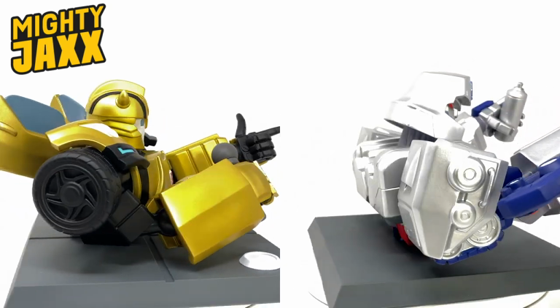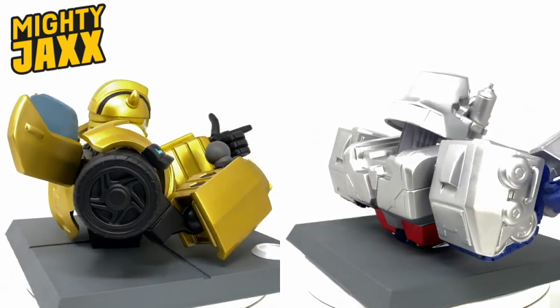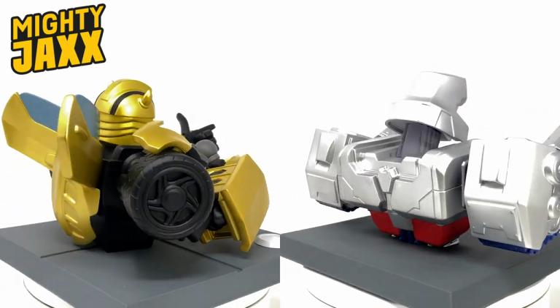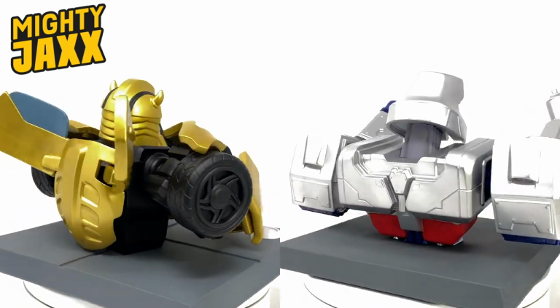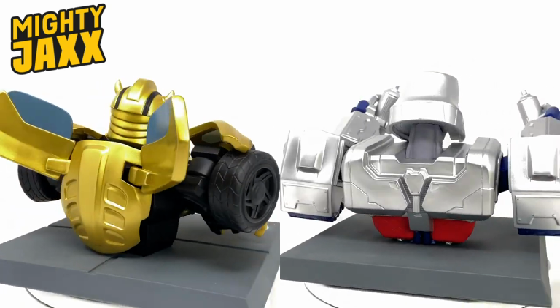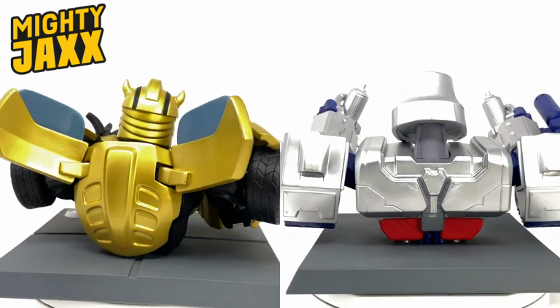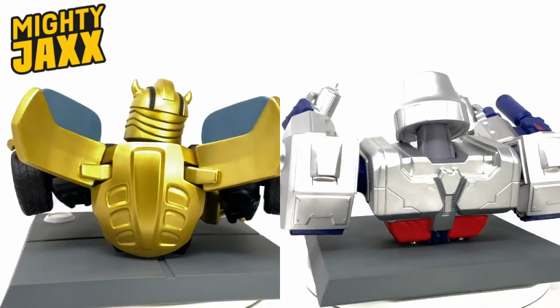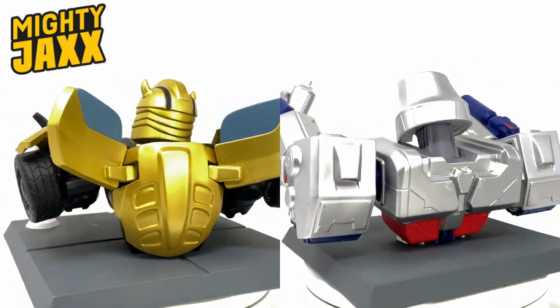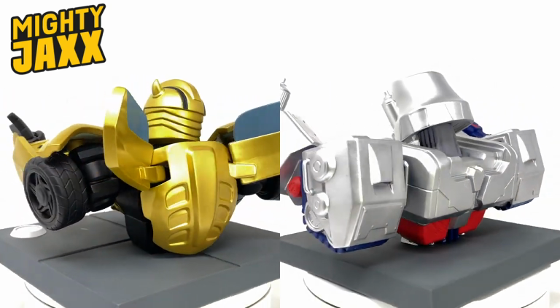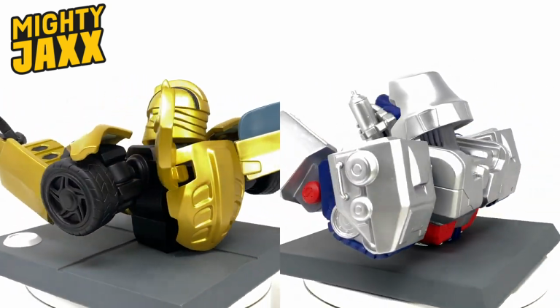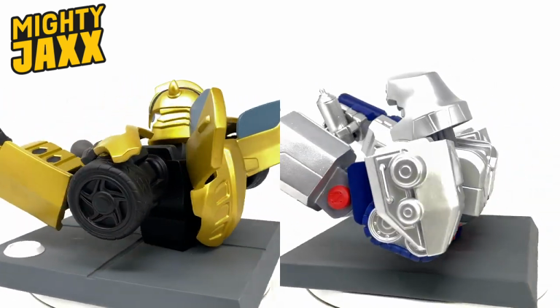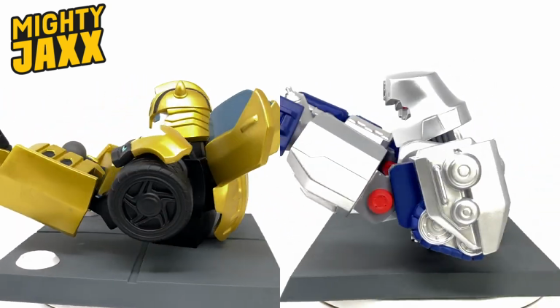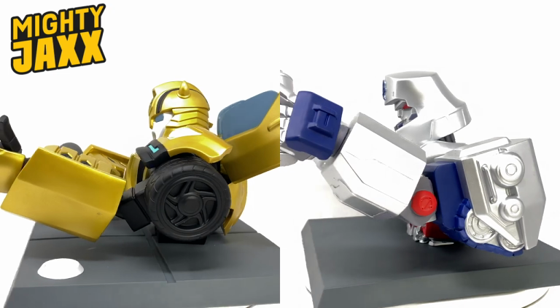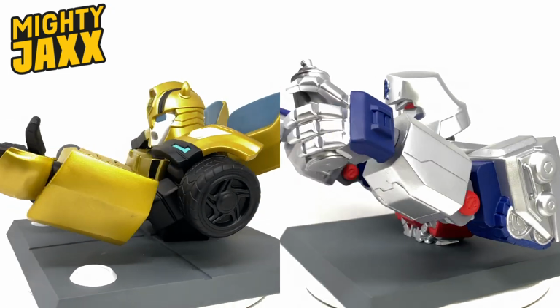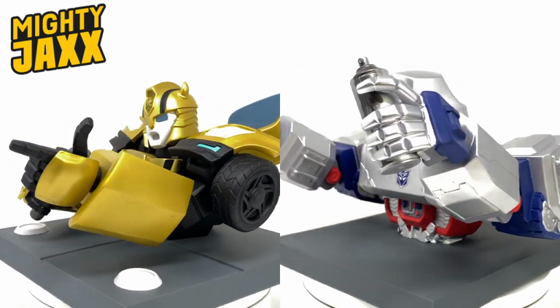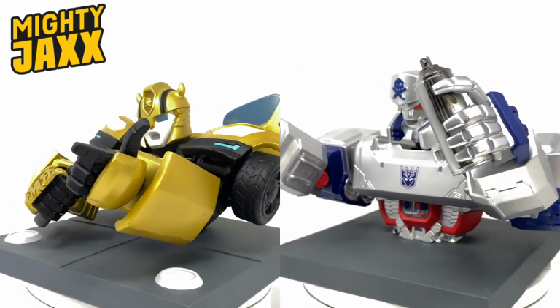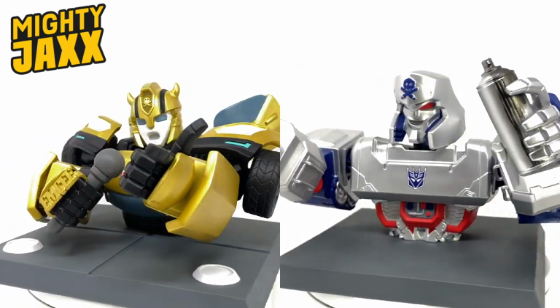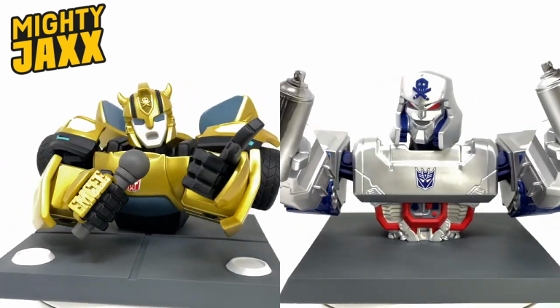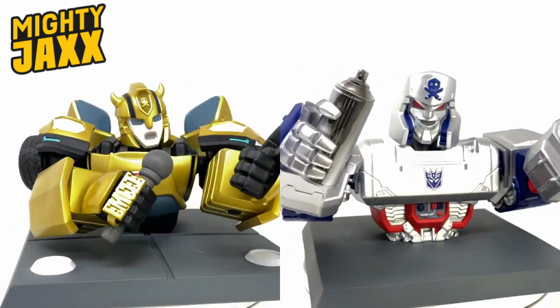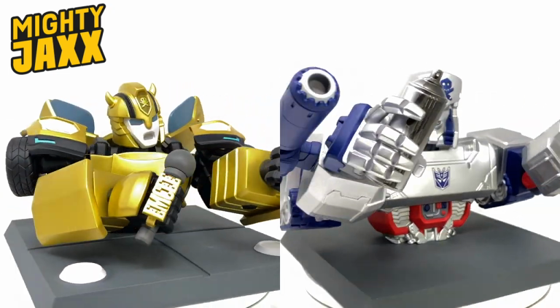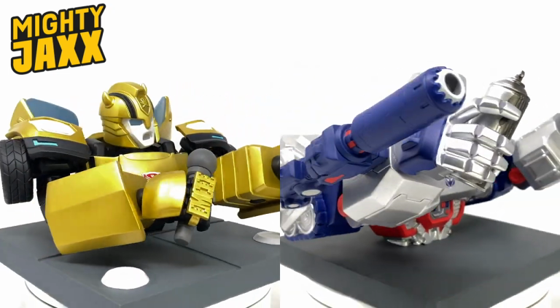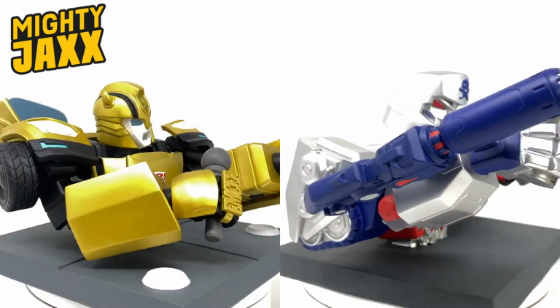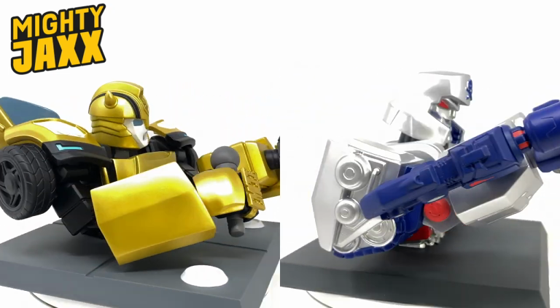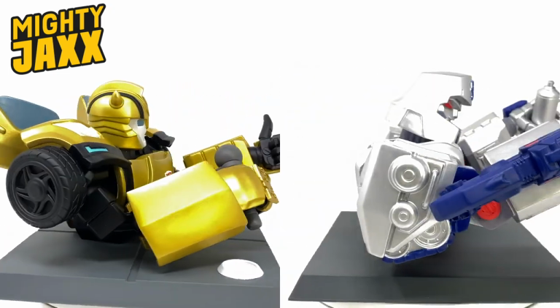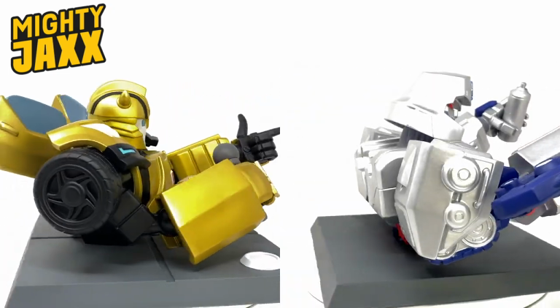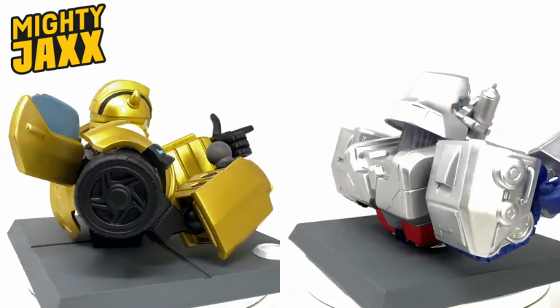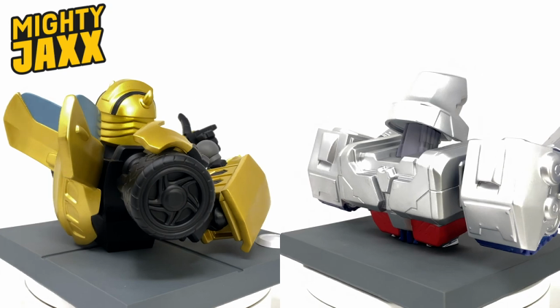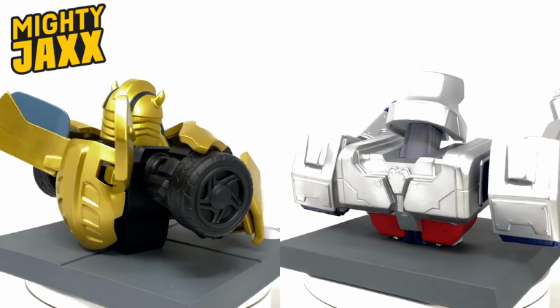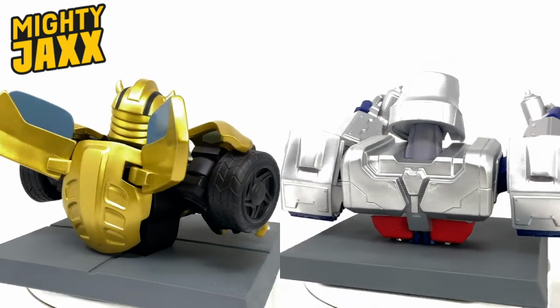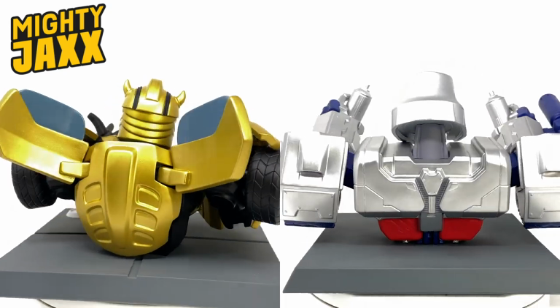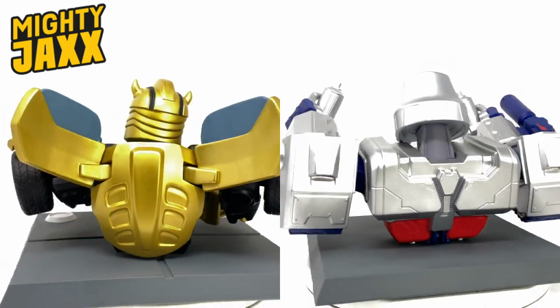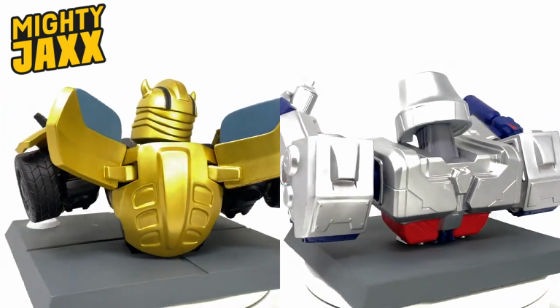For those of you looking to add these pieces to your collection, I will of course include links down in the description box below. In today's video, we're going to unbox both of these and I'm going to give you a showcase and take a closer look at some of the details.